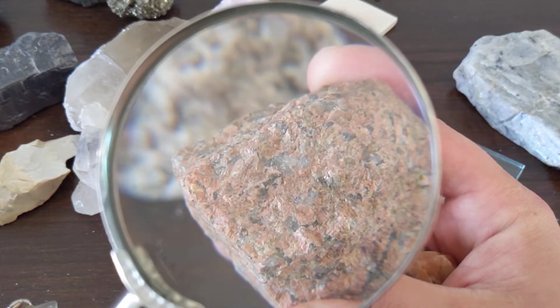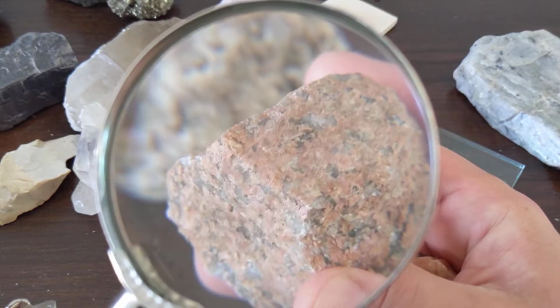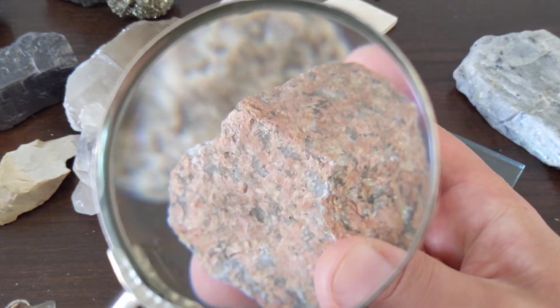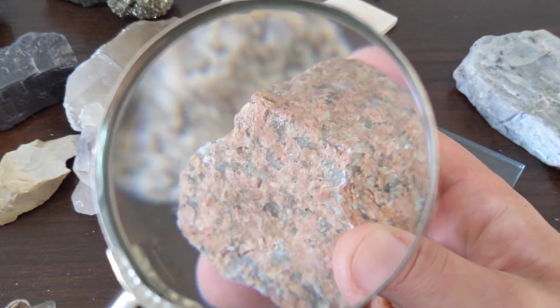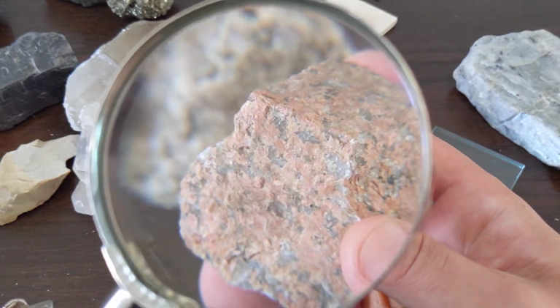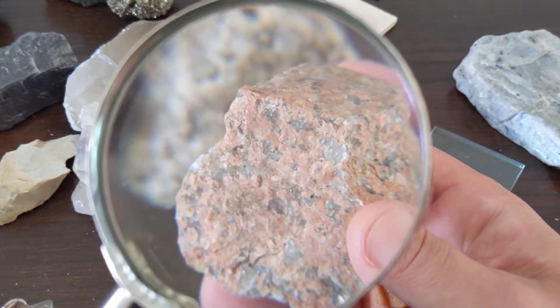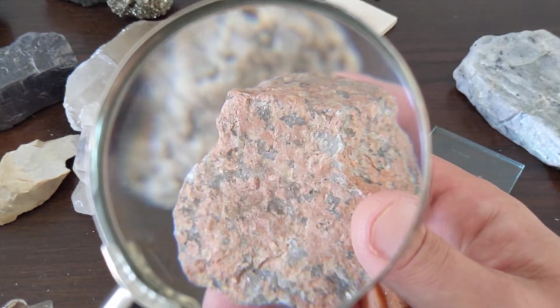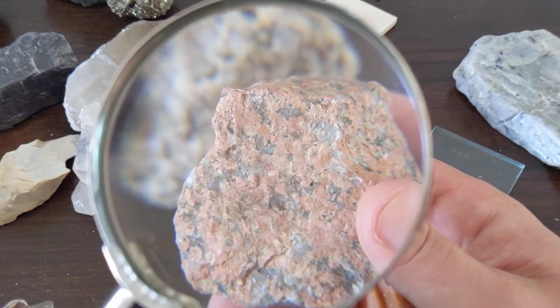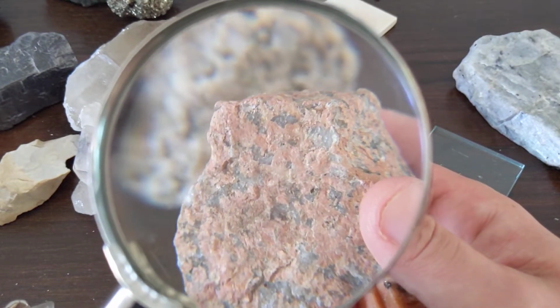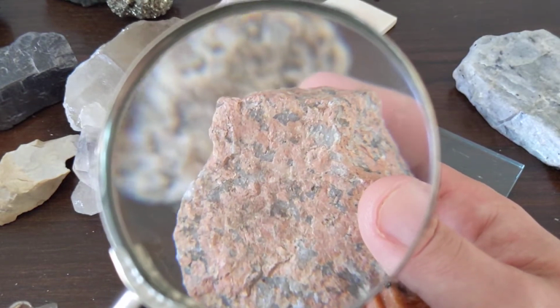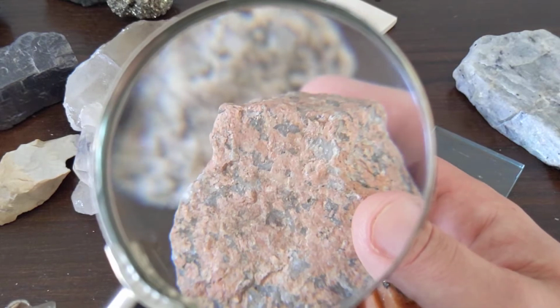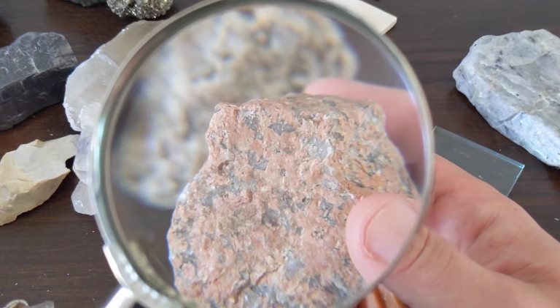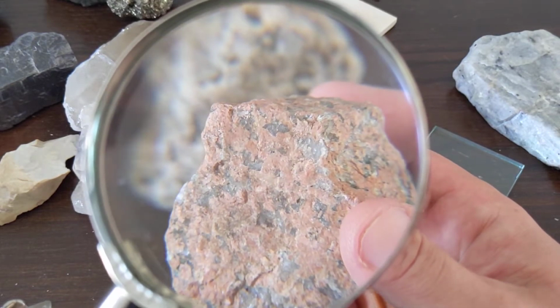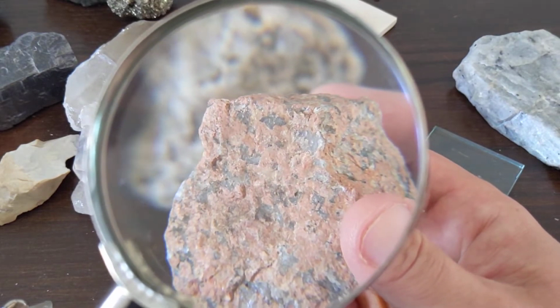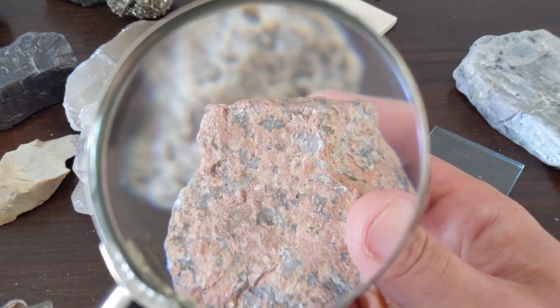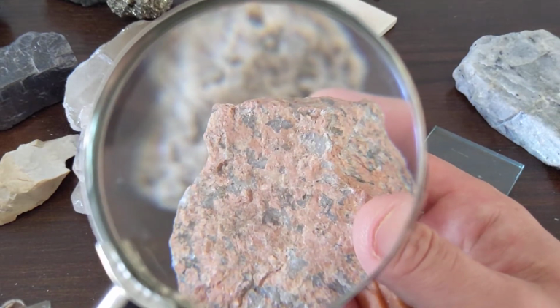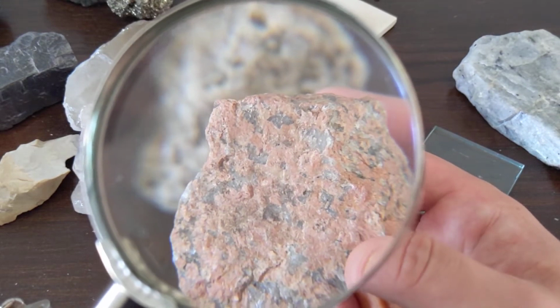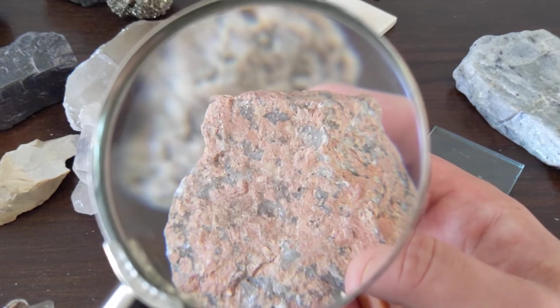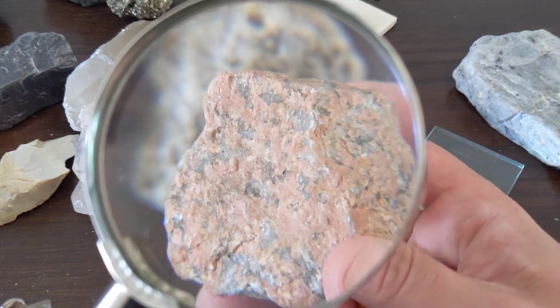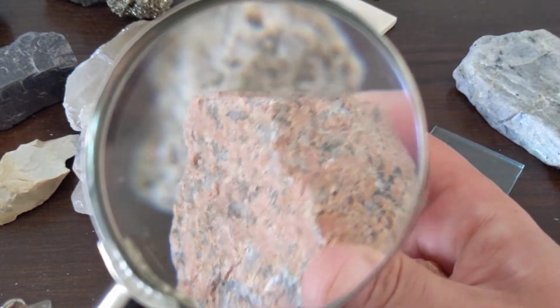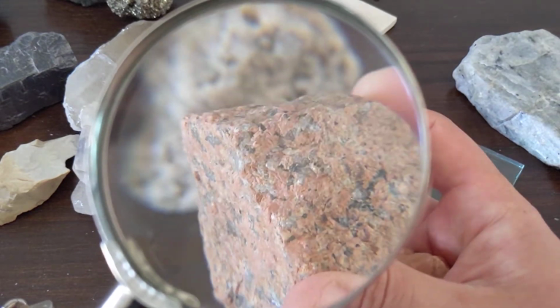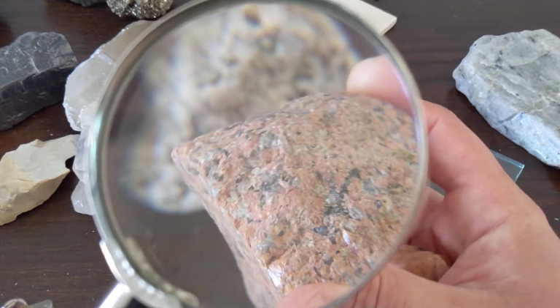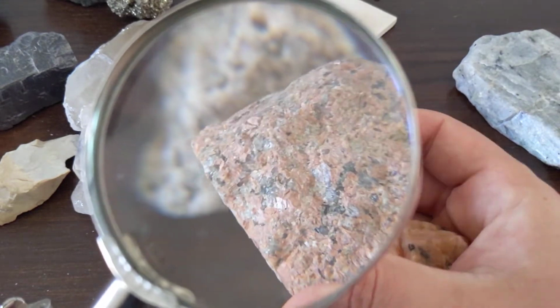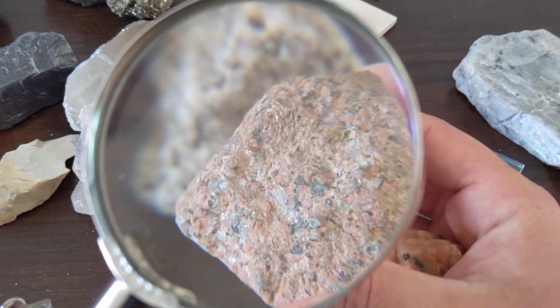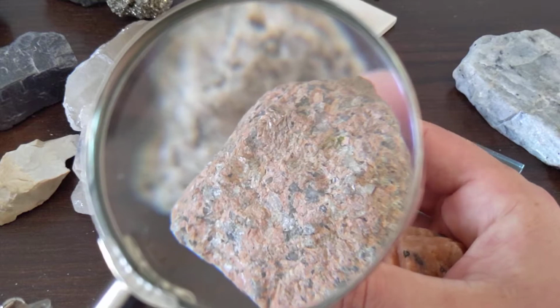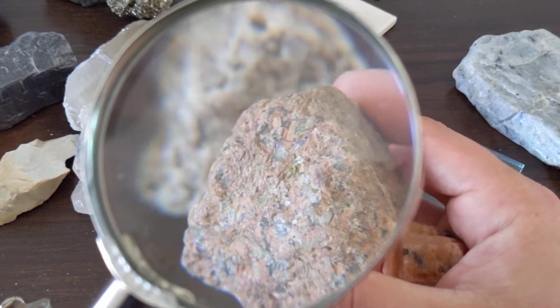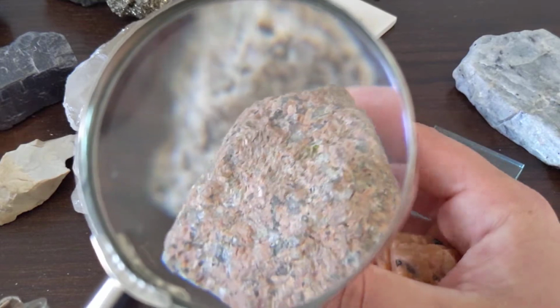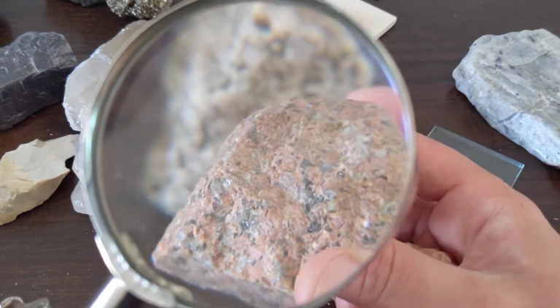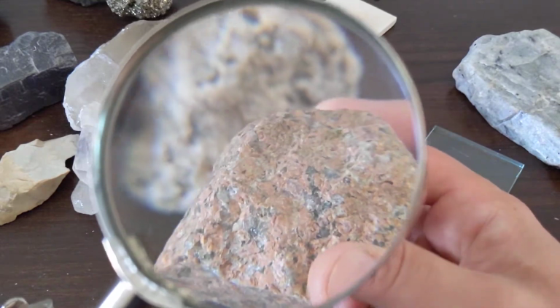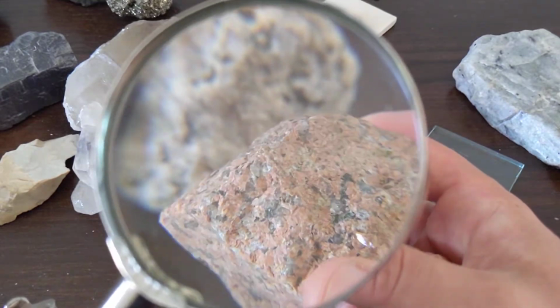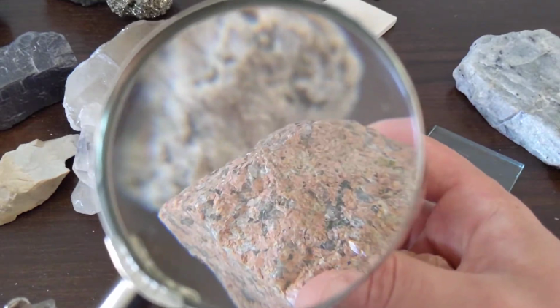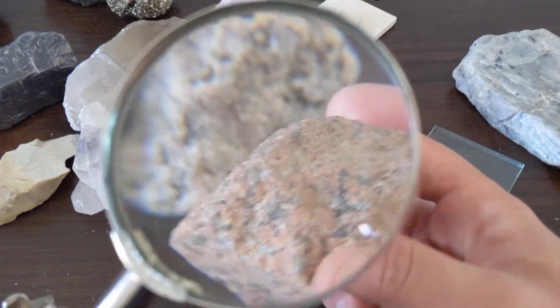We can see the potassium feldspars in there — those pink feldspars — and the grayish colors are quartz. So there's a rock made up of some minerals.